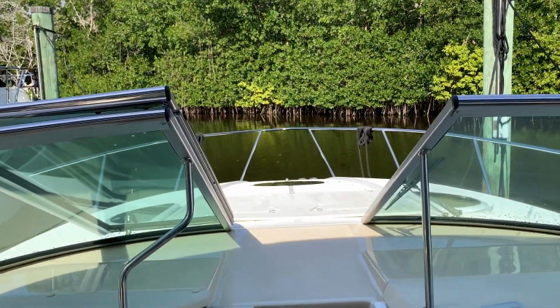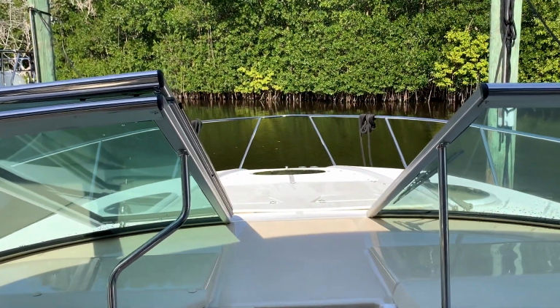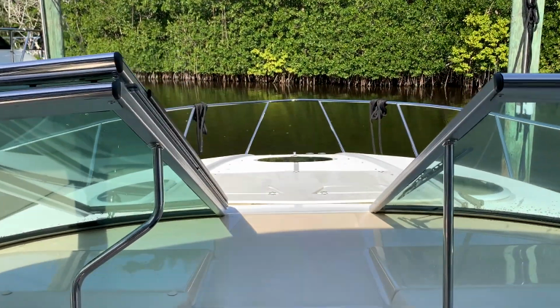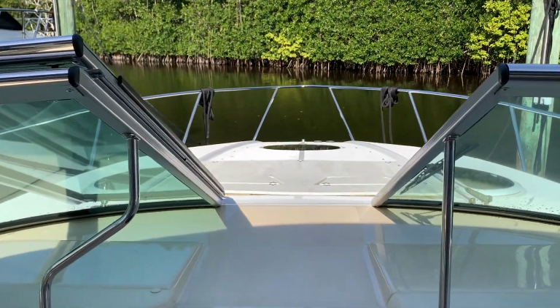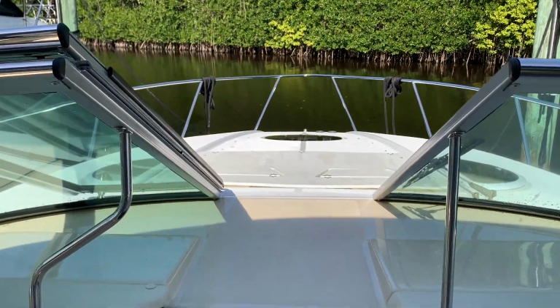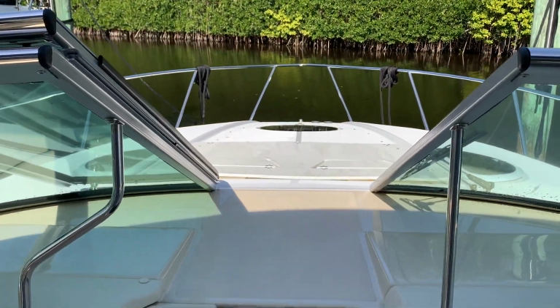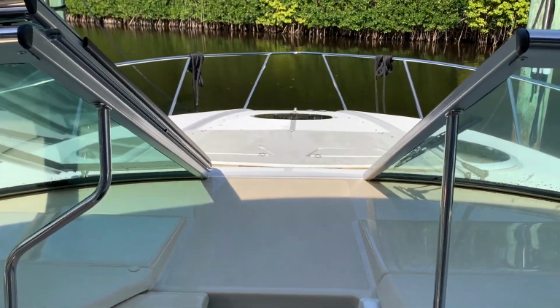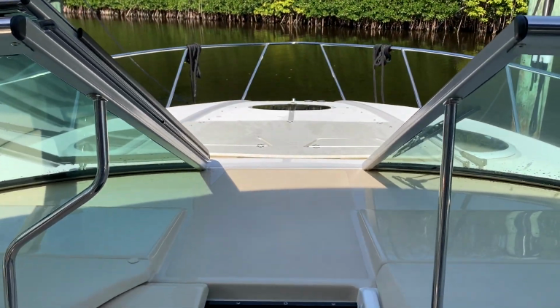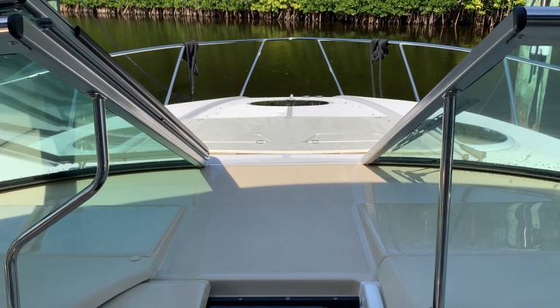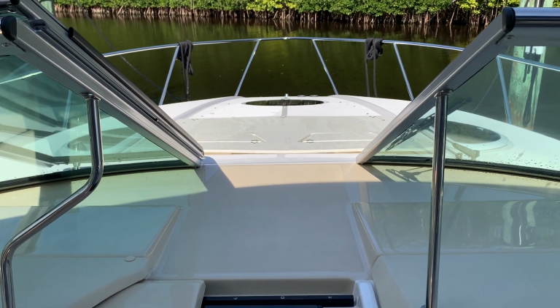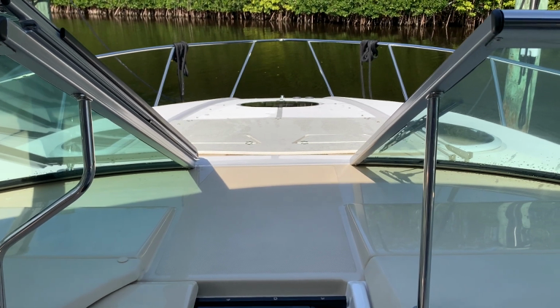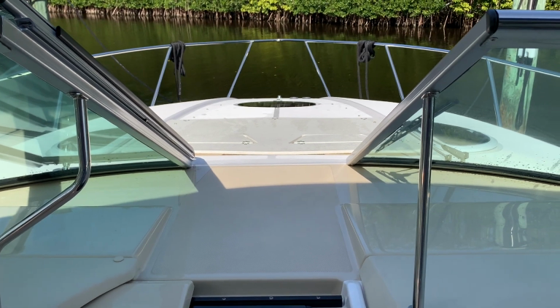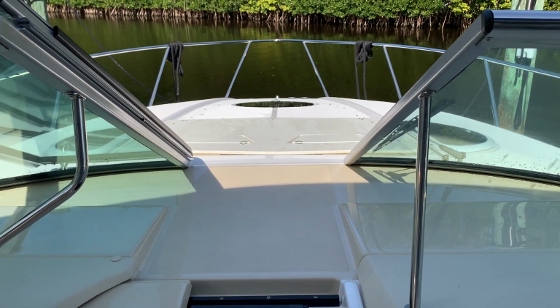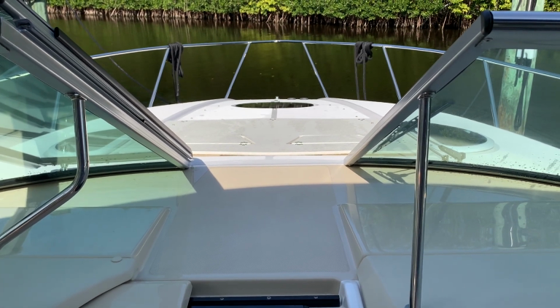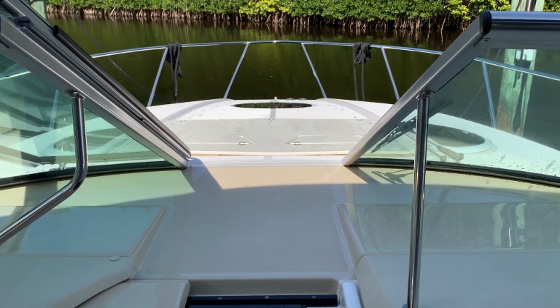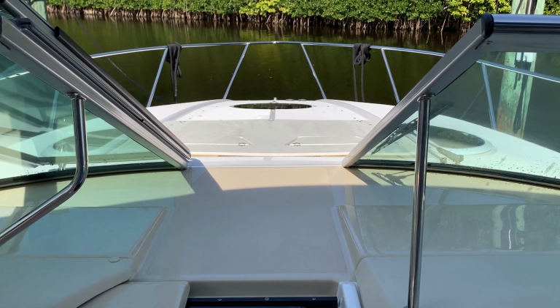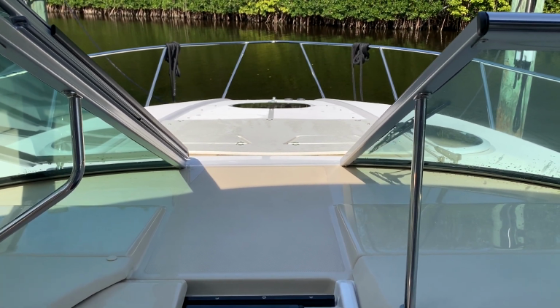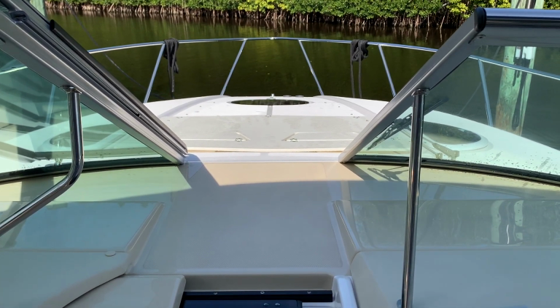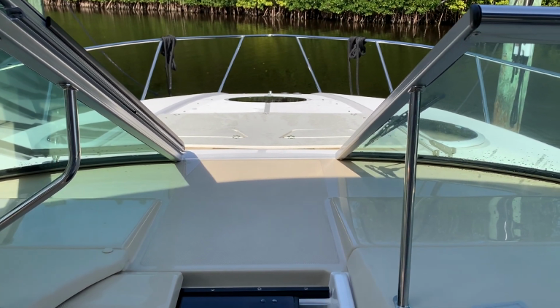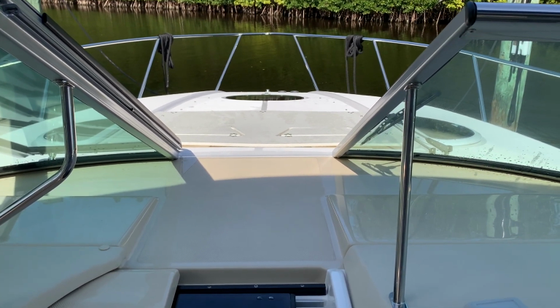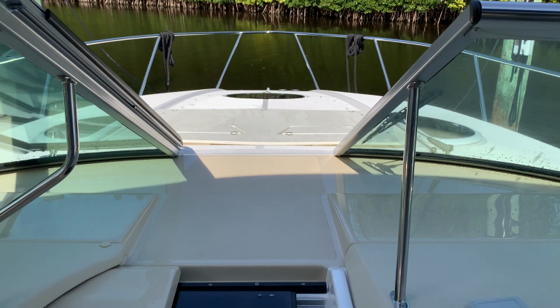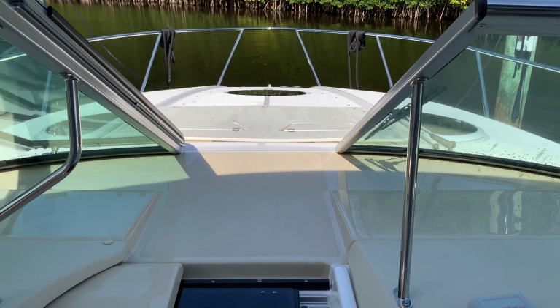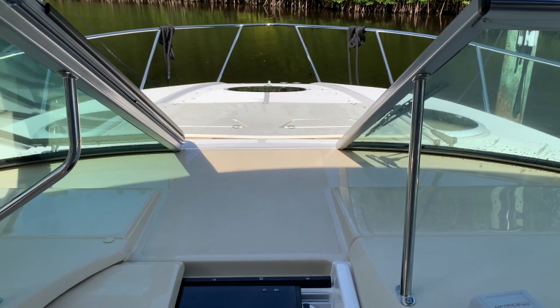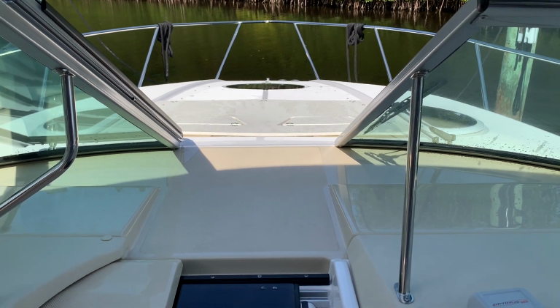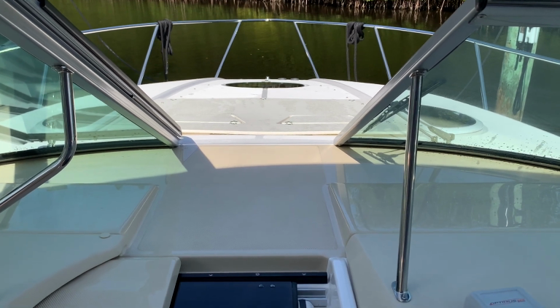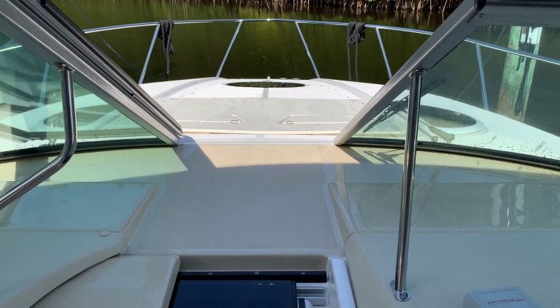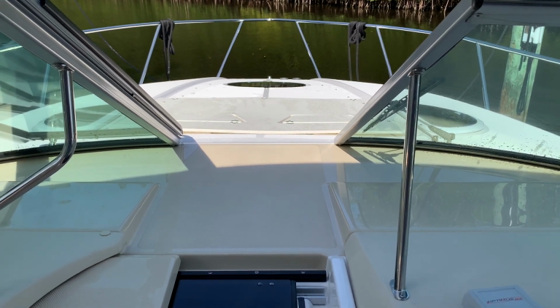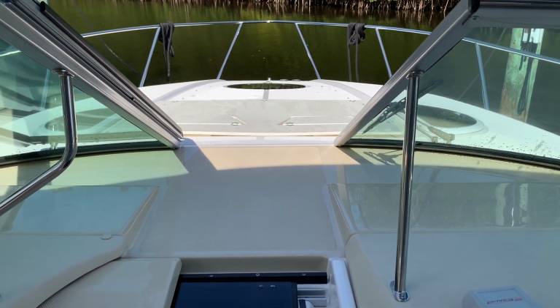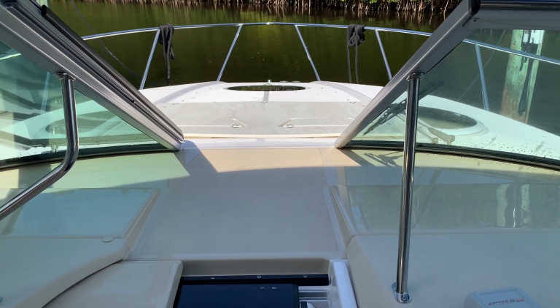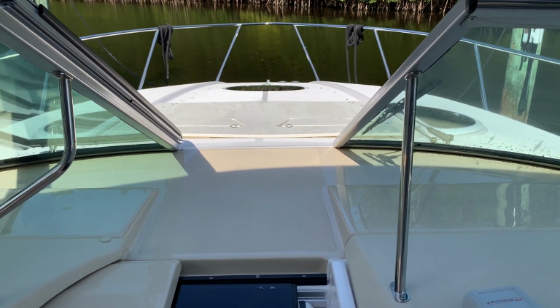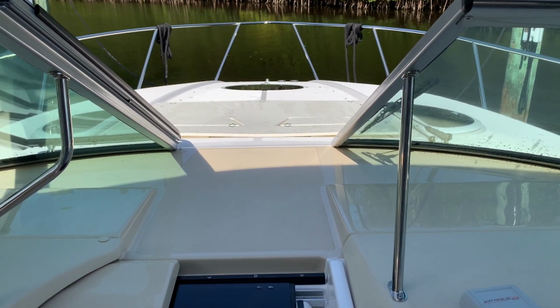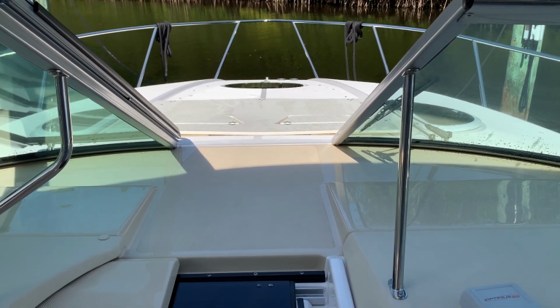Moving forward, there's a nice foredeck area with dedicated foredeck pads. They actually prop up so you can recline a little bit as well. And there's an auto anchor system as well.